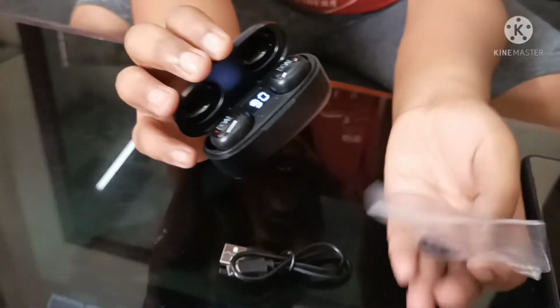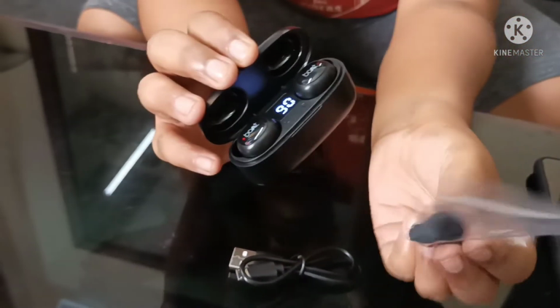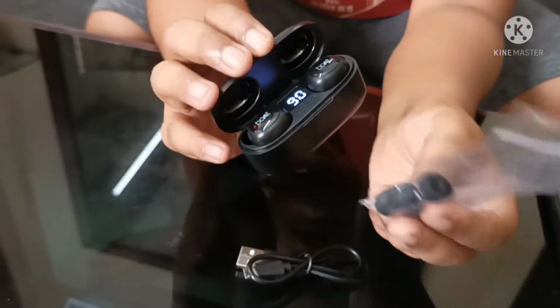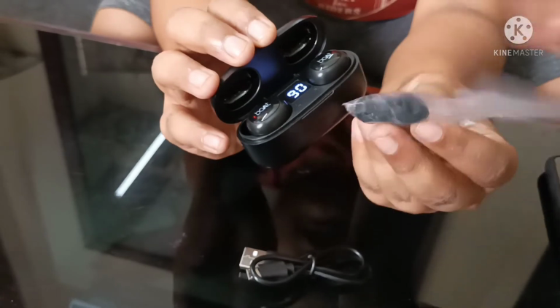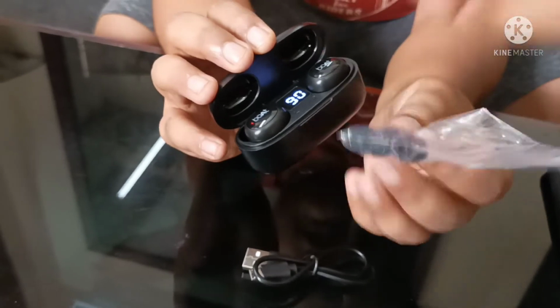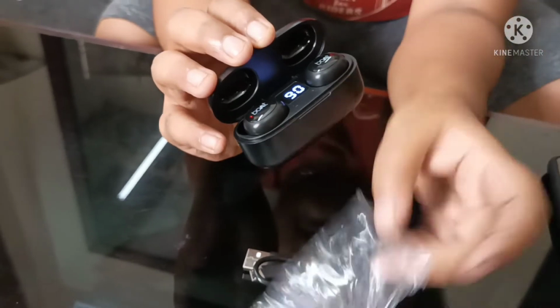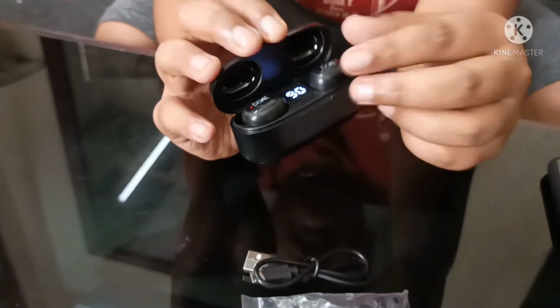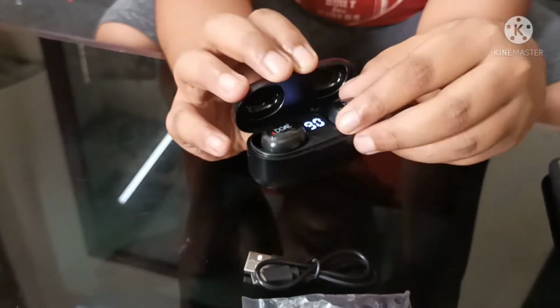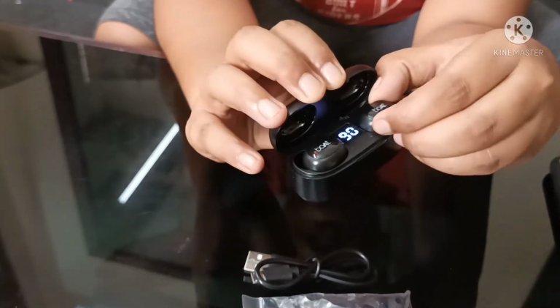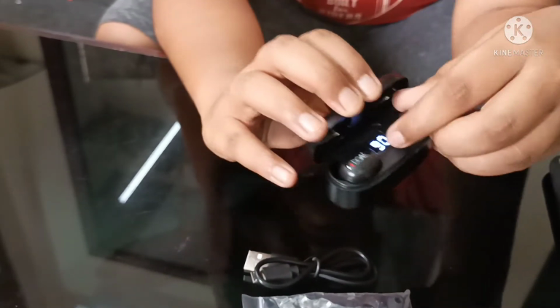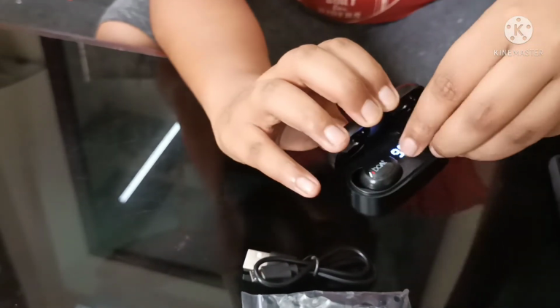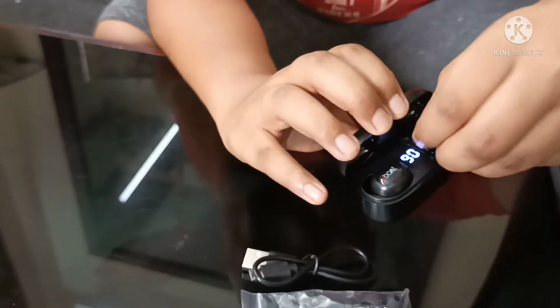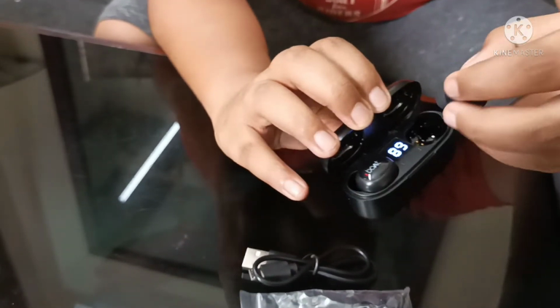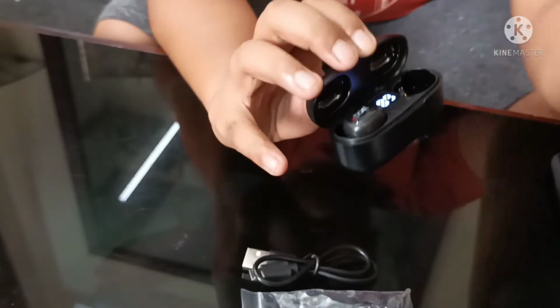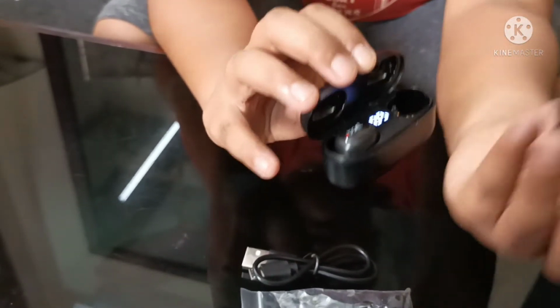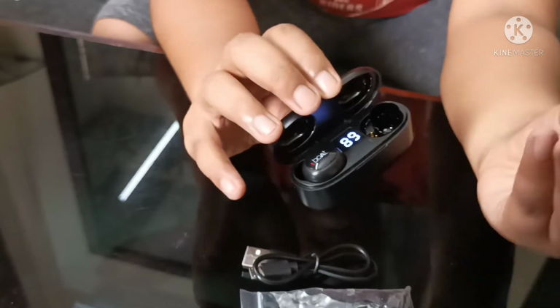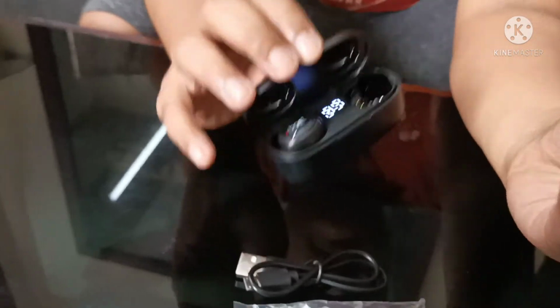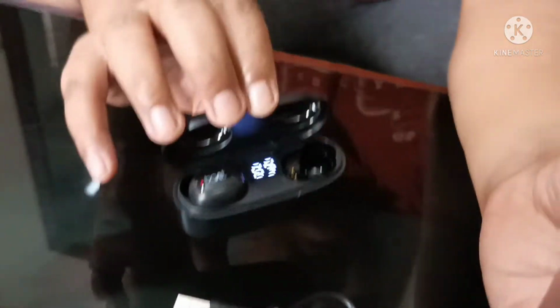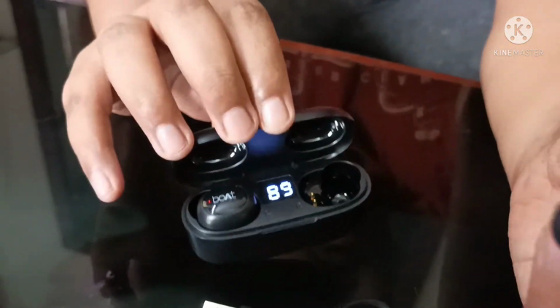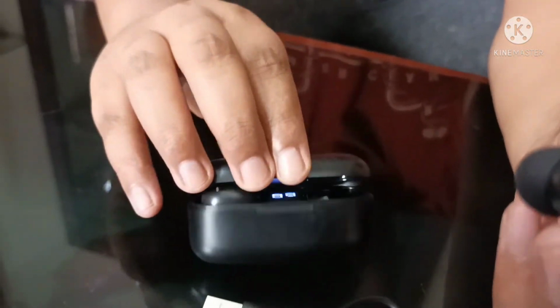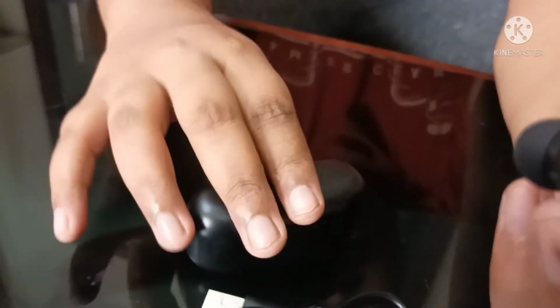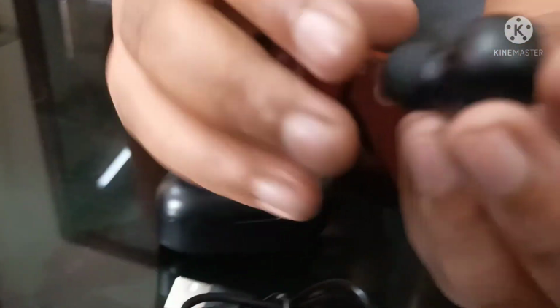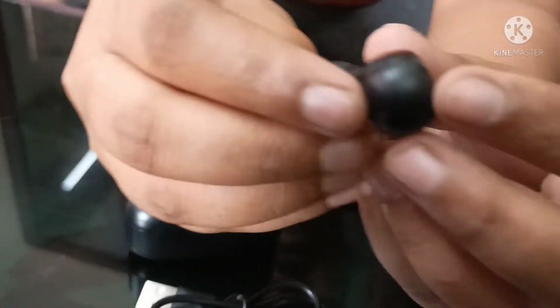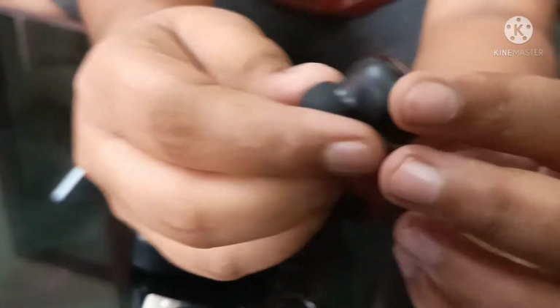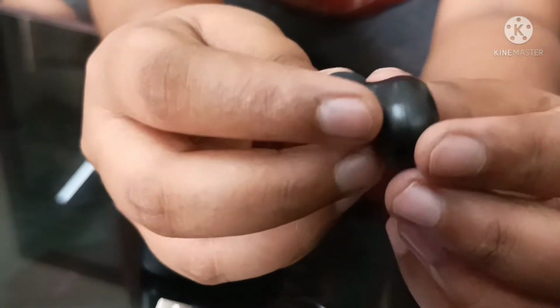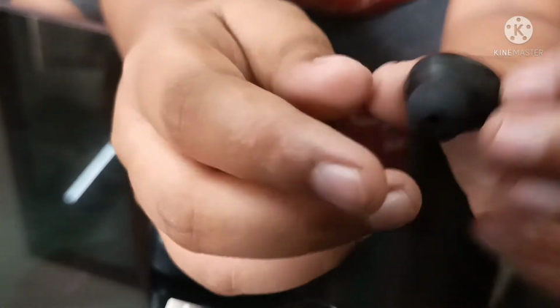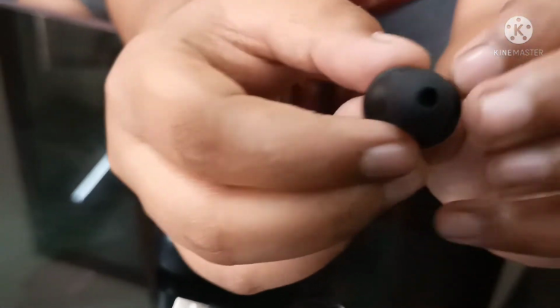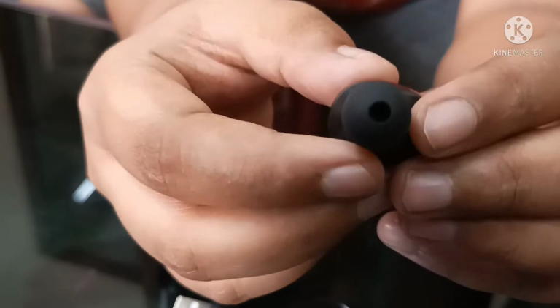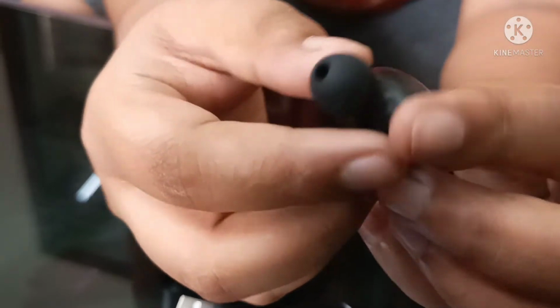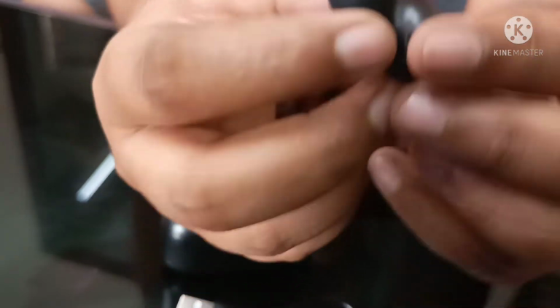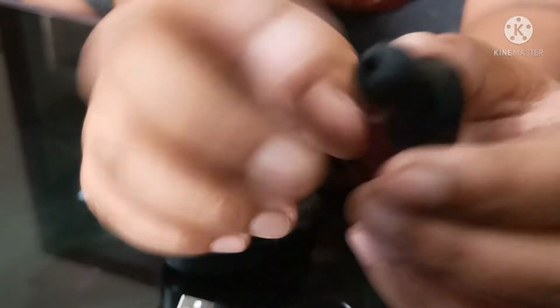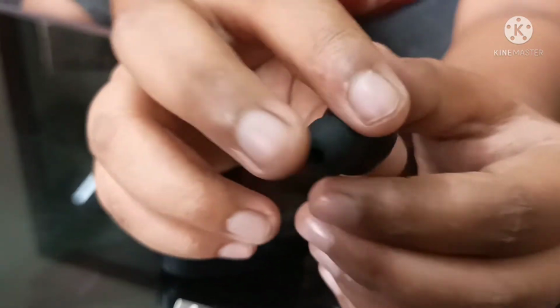I will put it here, I will put it on the right. Let's go — look at it.